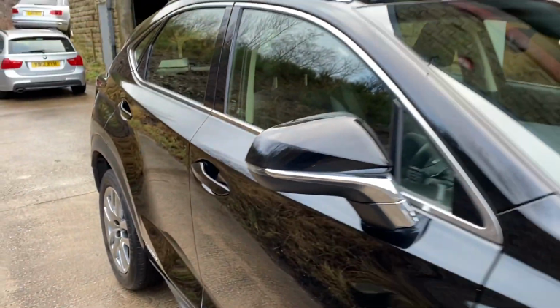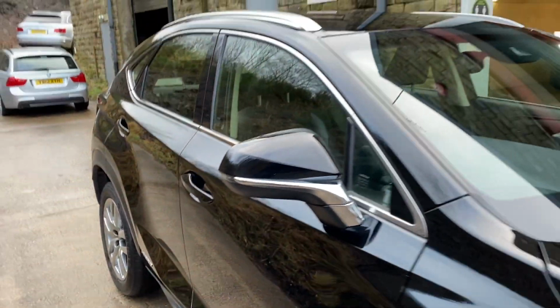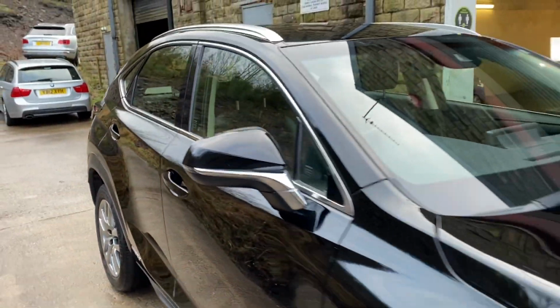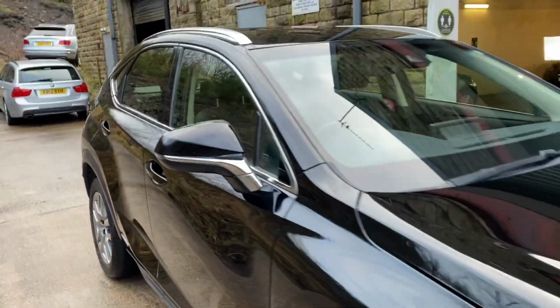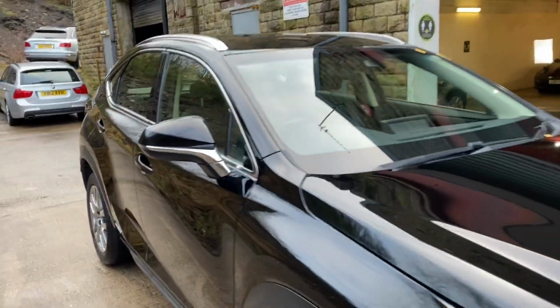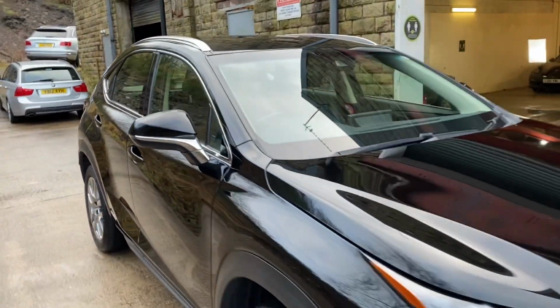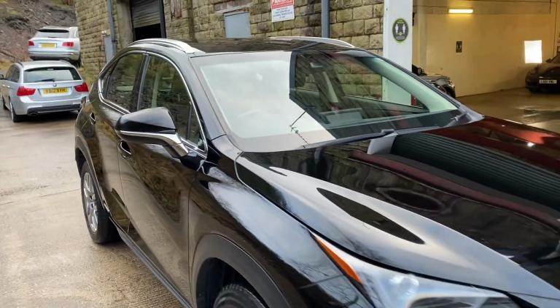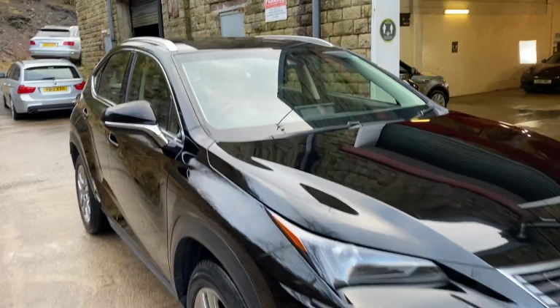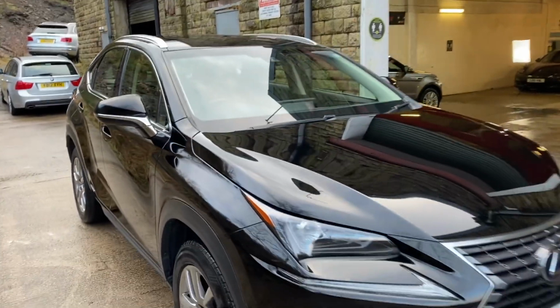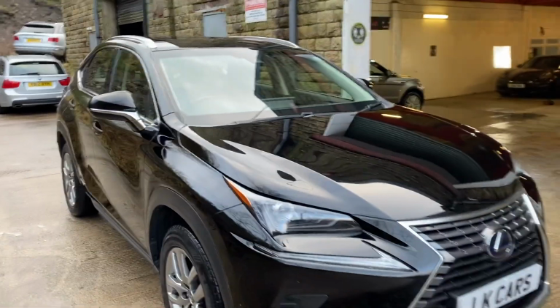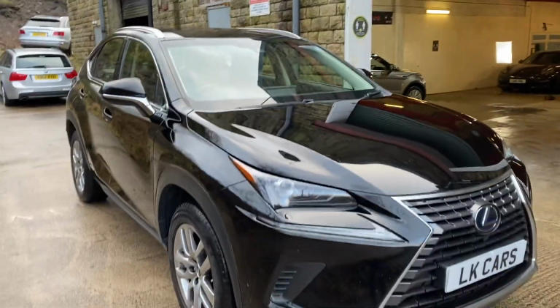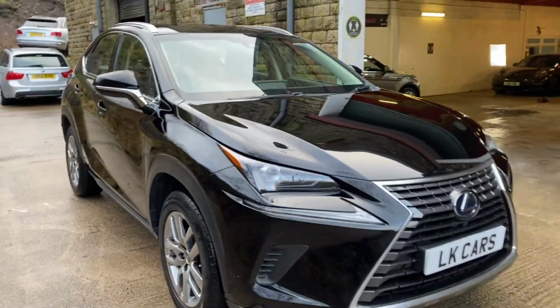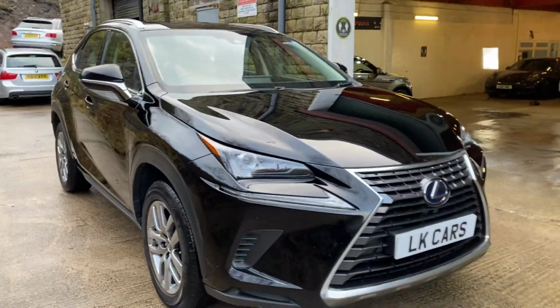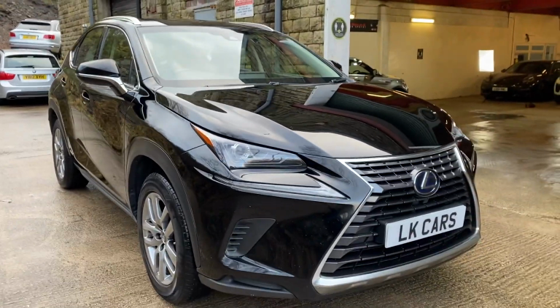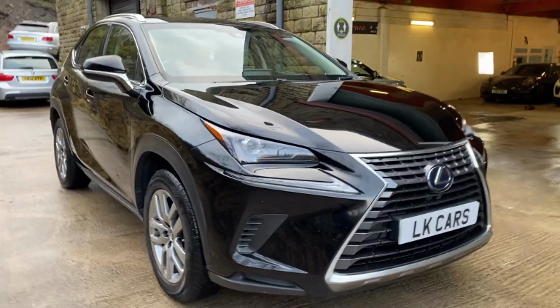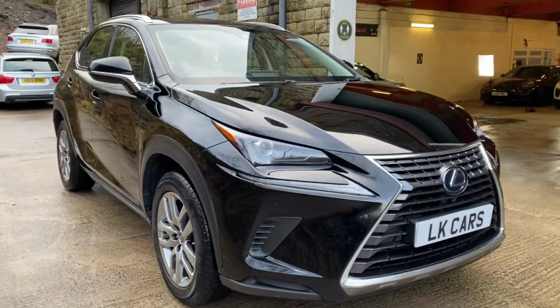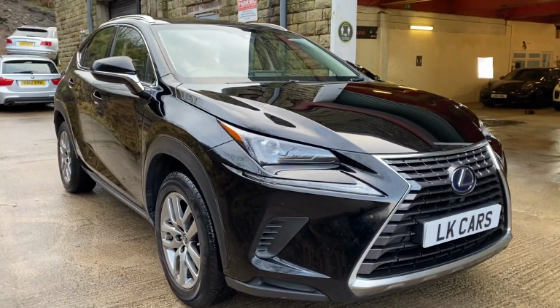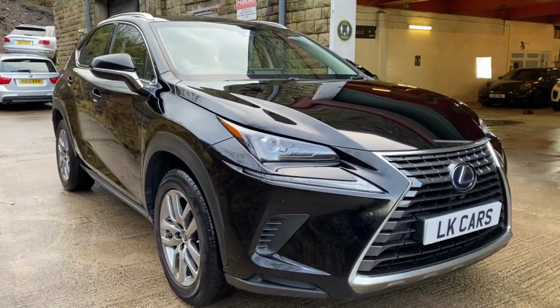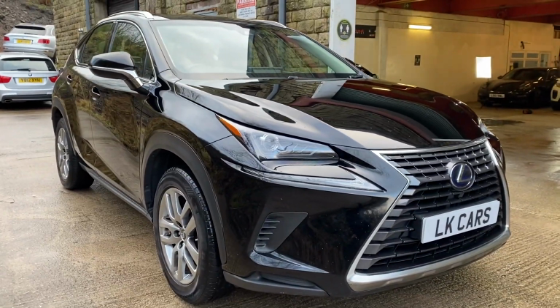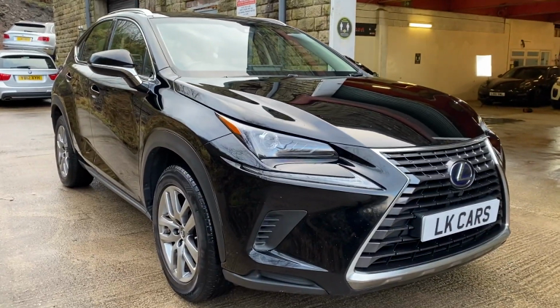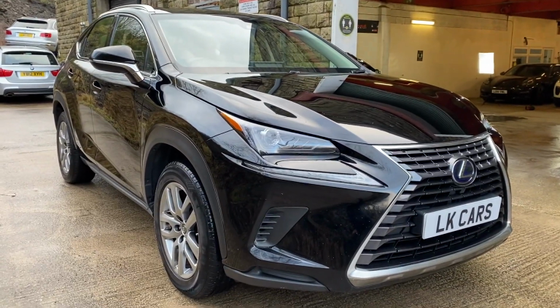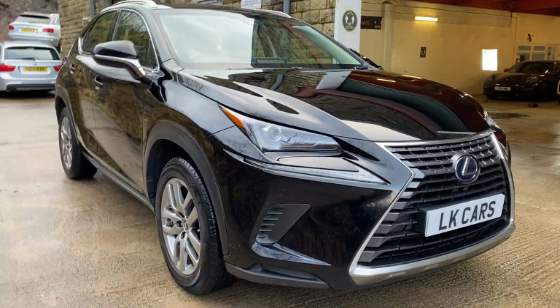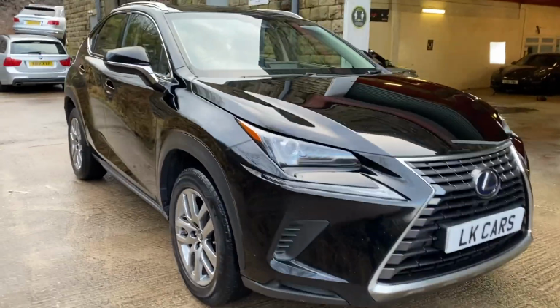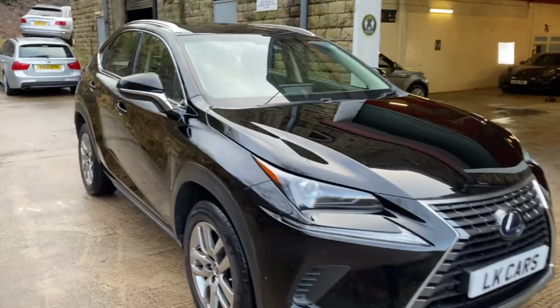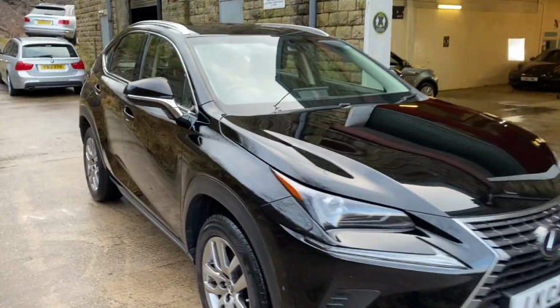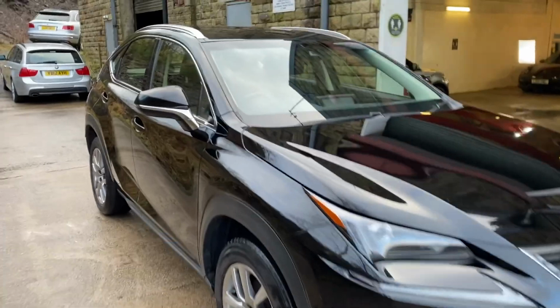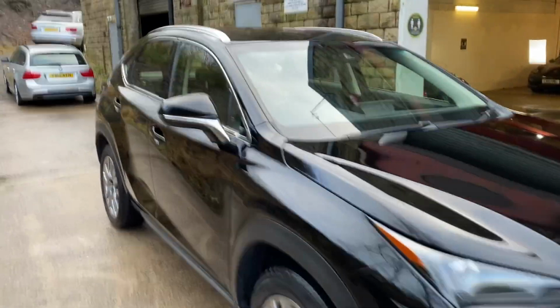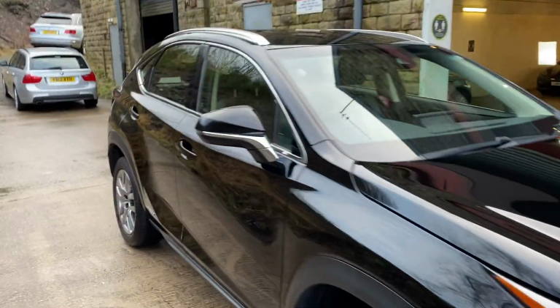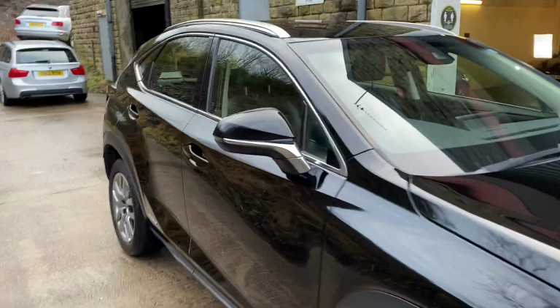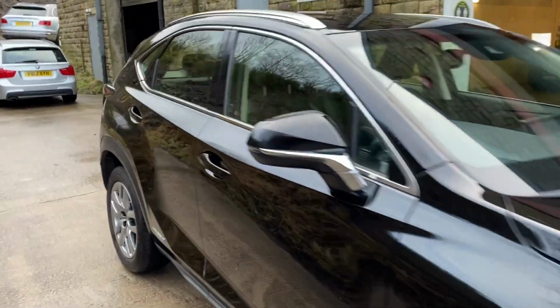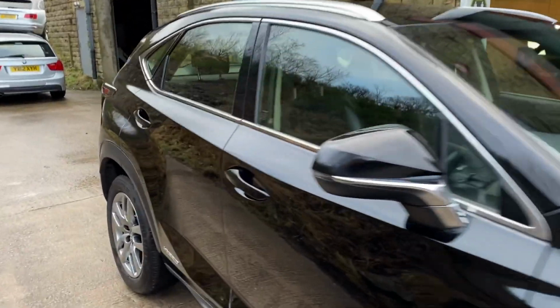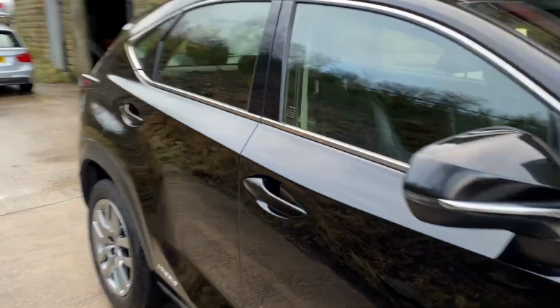Black leather, heated seats inside, all the electrics and stuff. Great condition, good colour combination as well on this car.